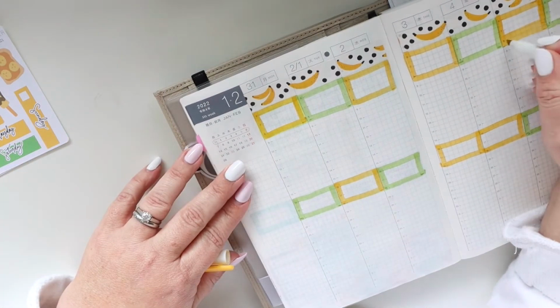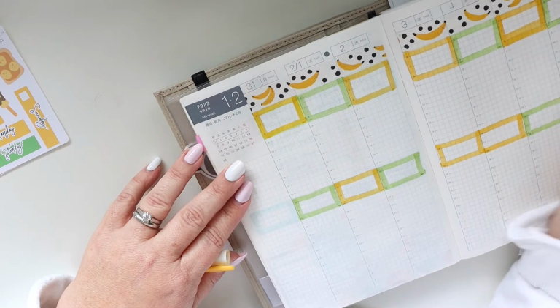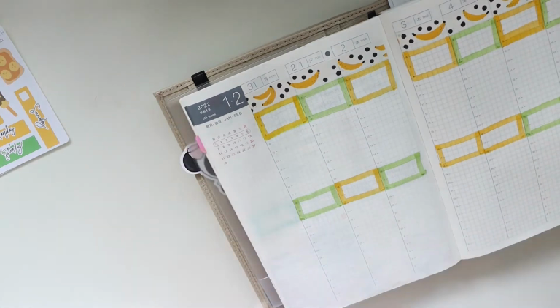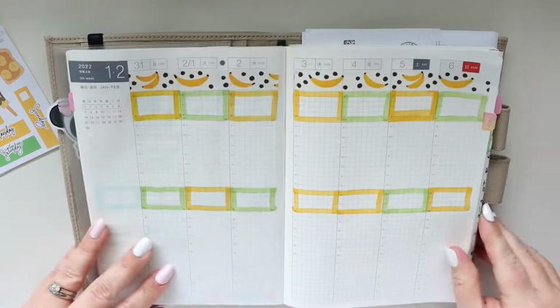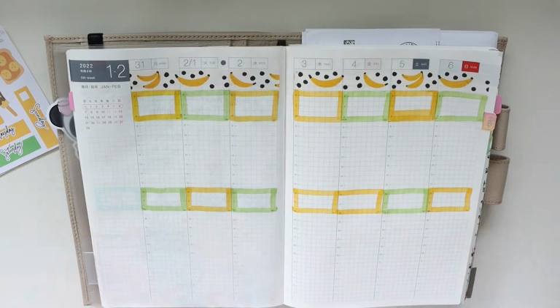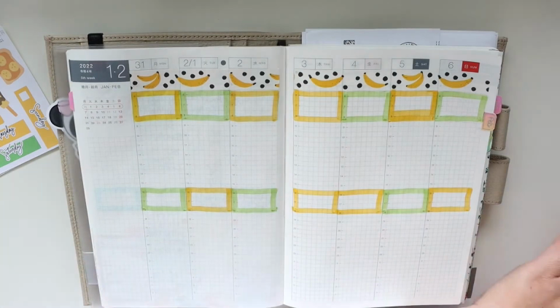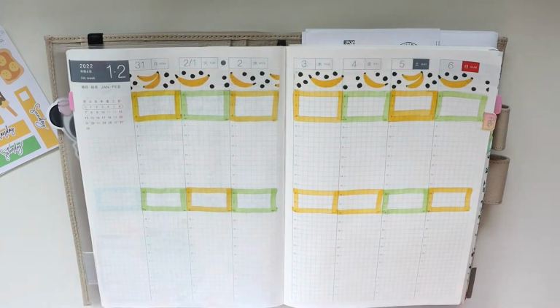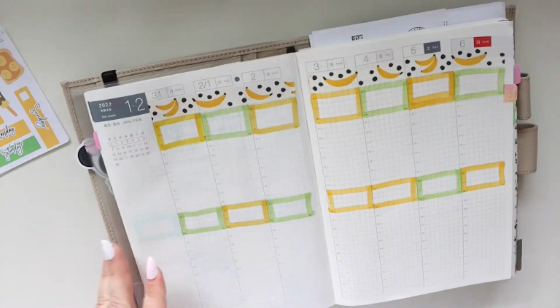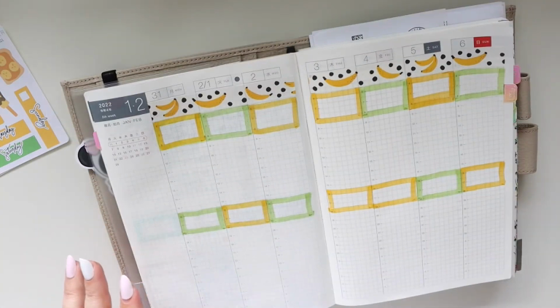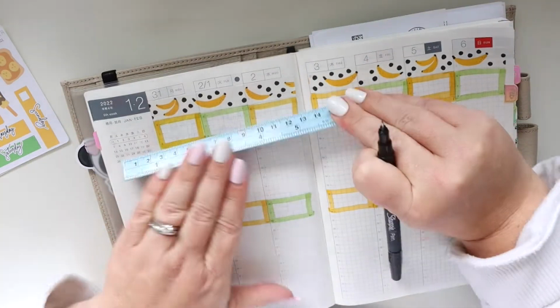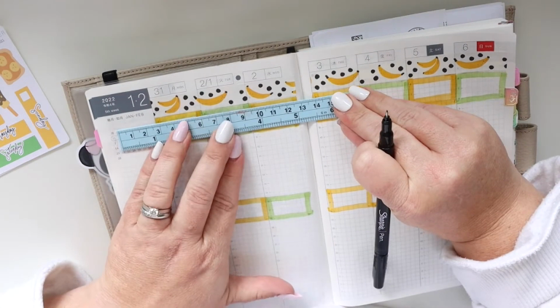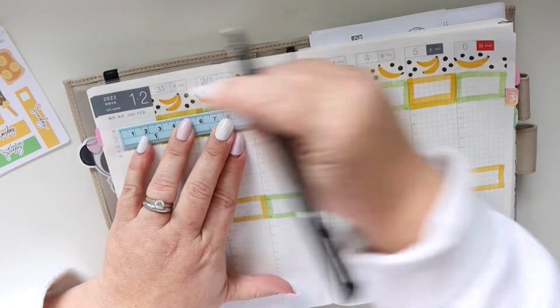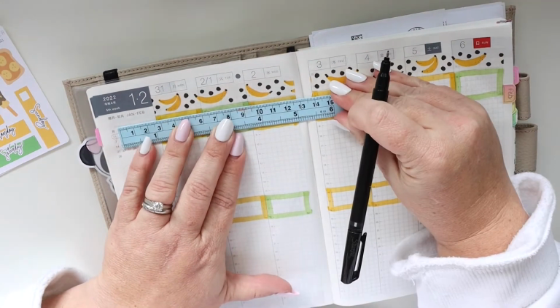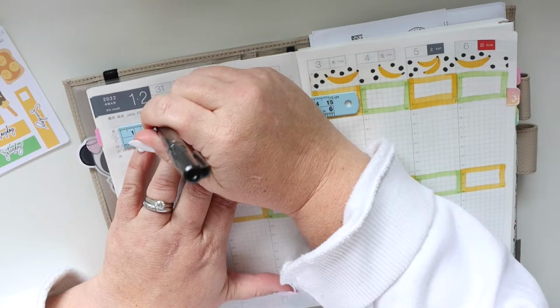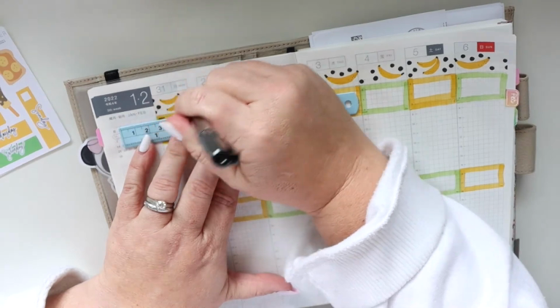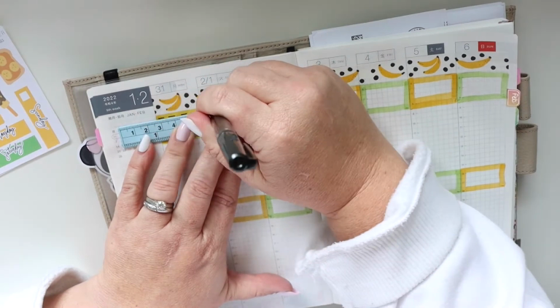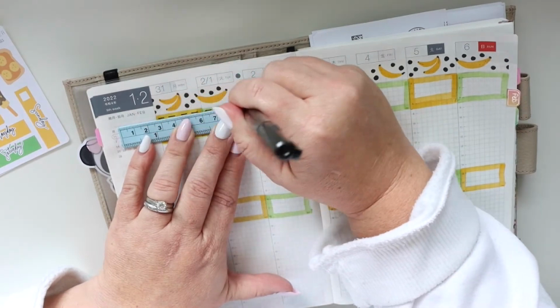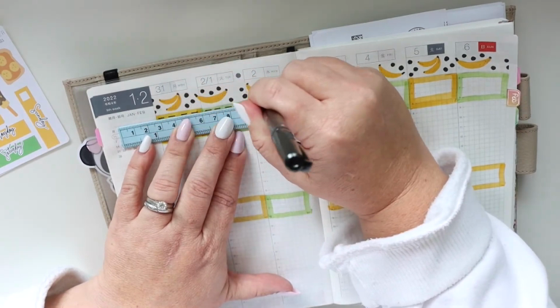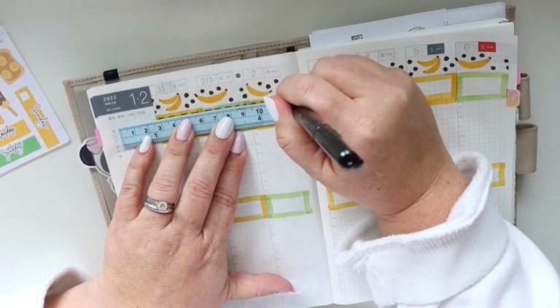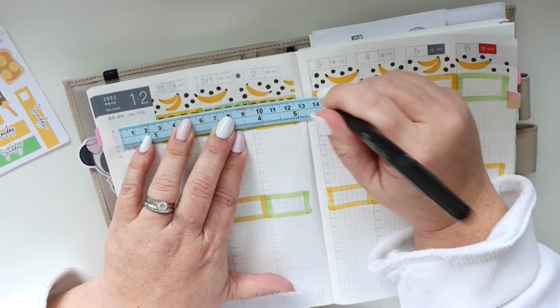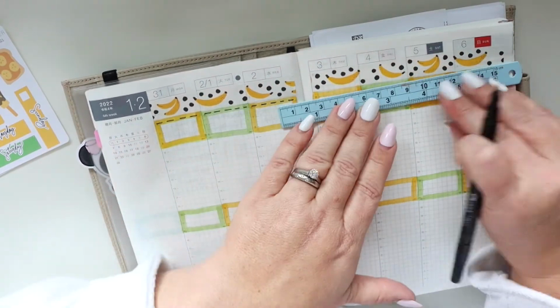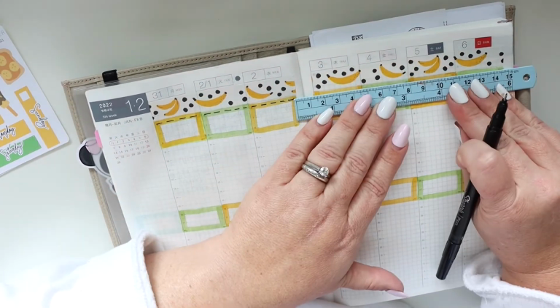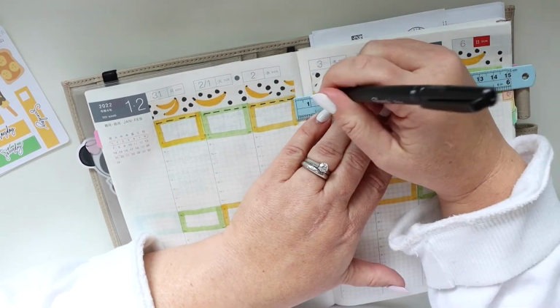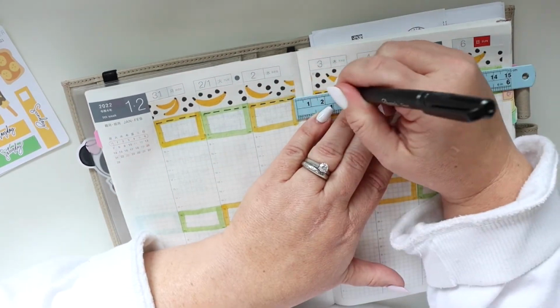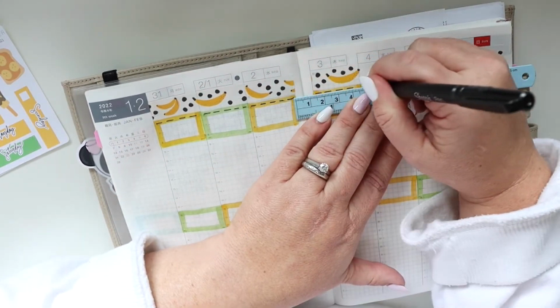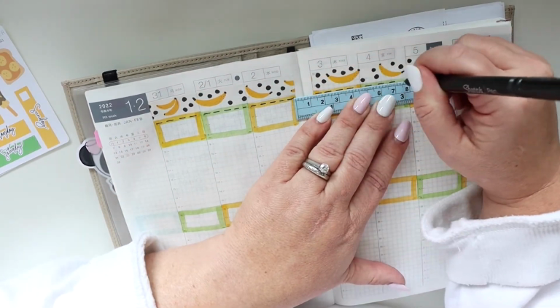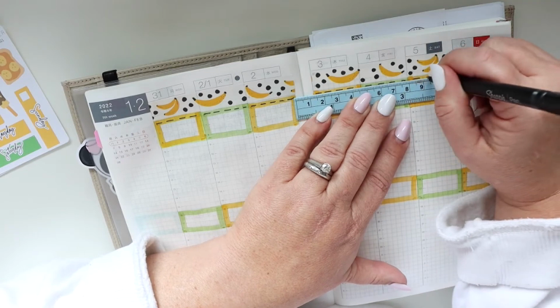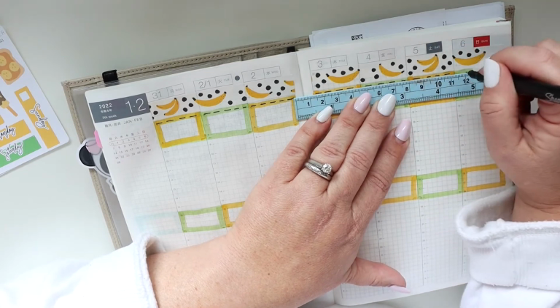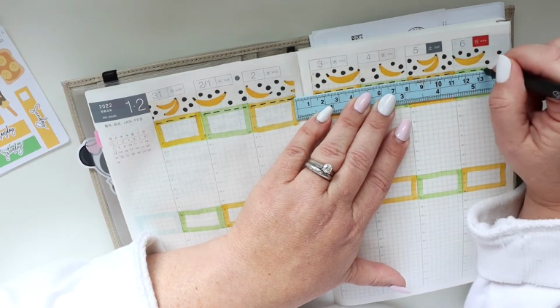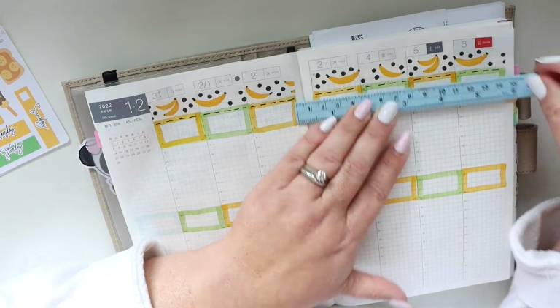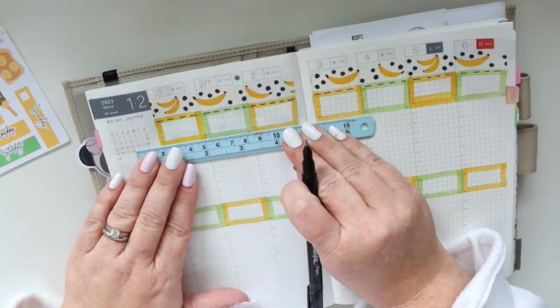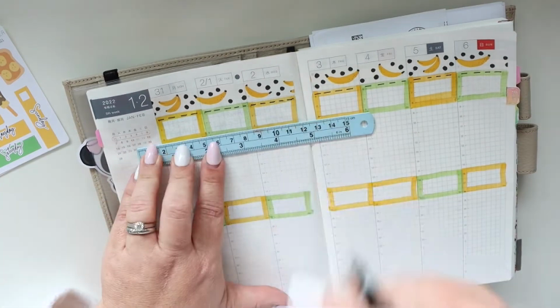I also screwed up at the top there as well. You can see I made the box on Saturday smaller. I again can't explain it — I've never had that happen before, but it happened and I'm going to deal with it because there's no other opportunity.